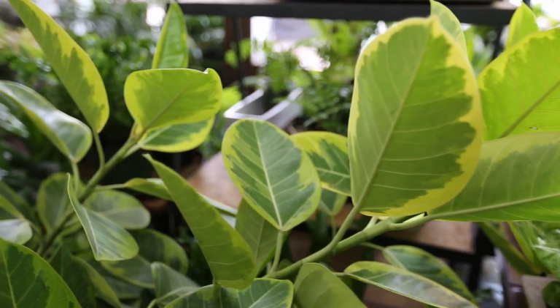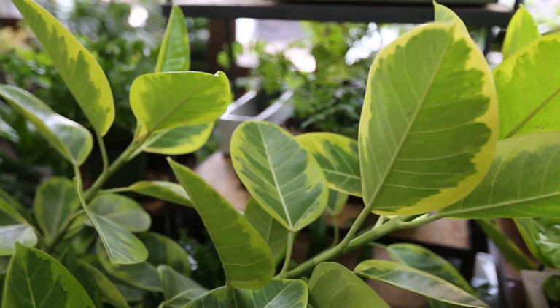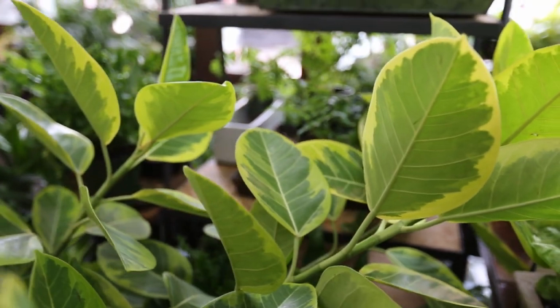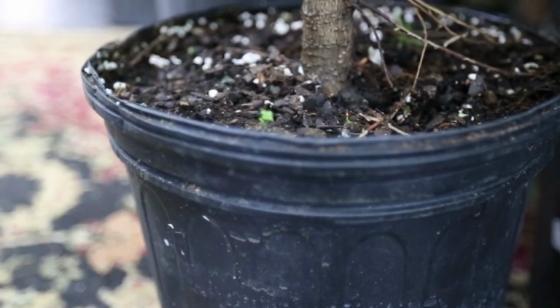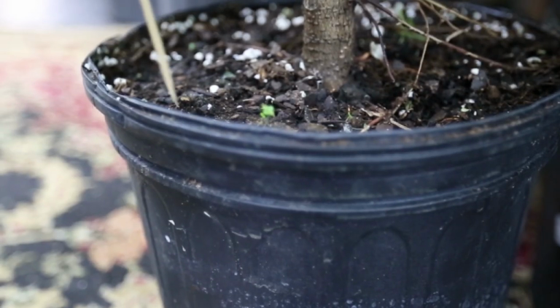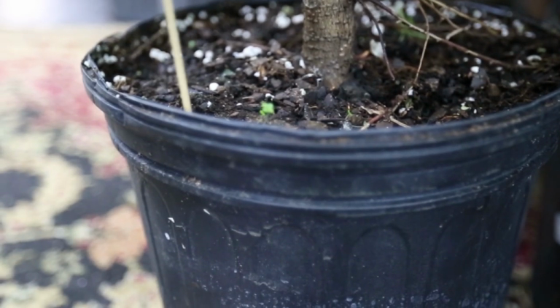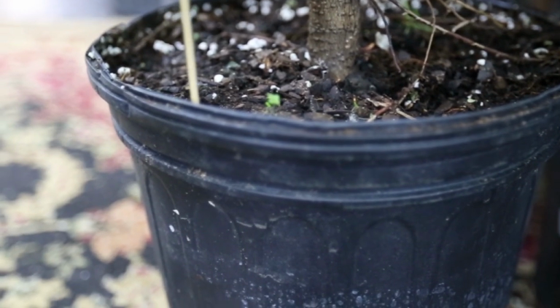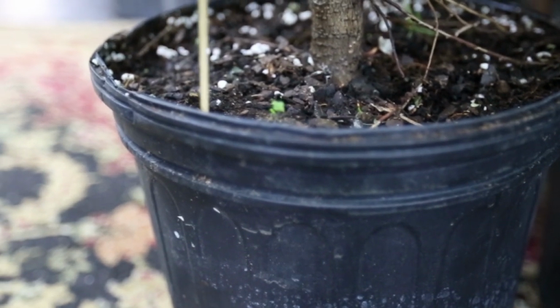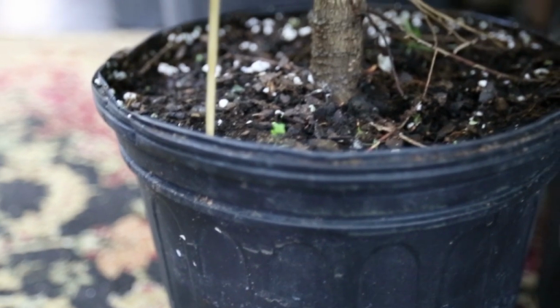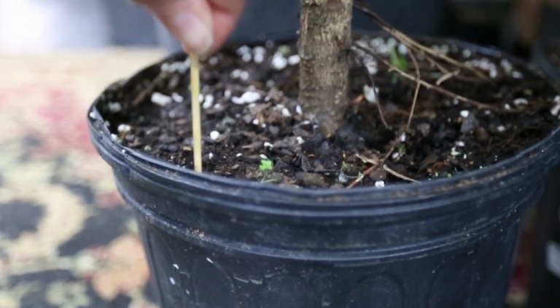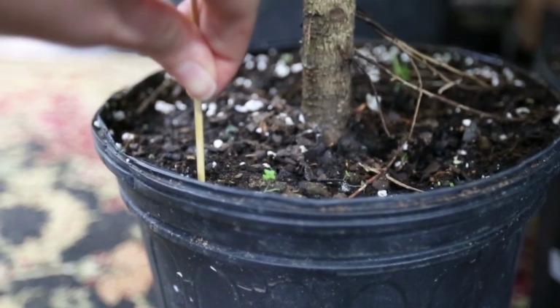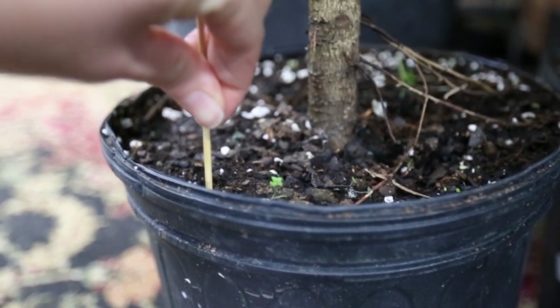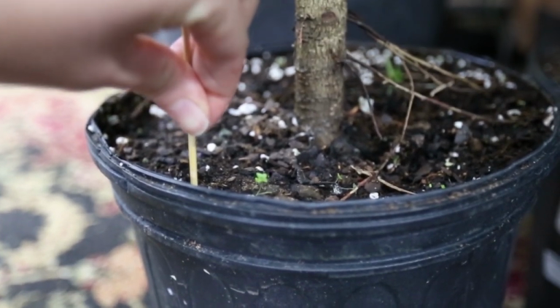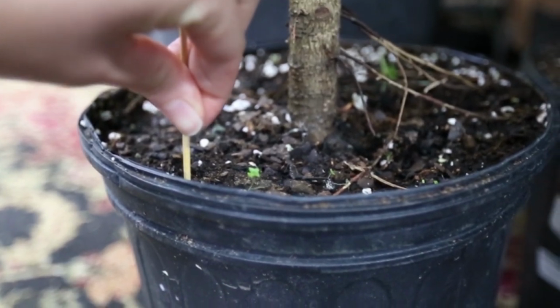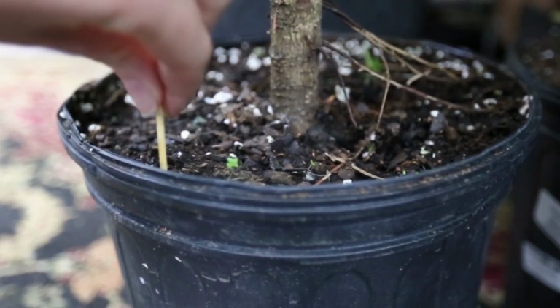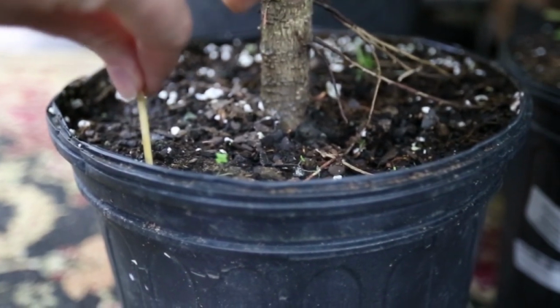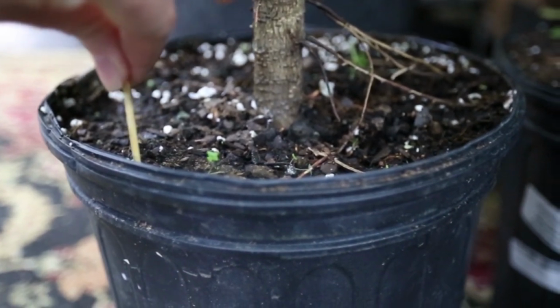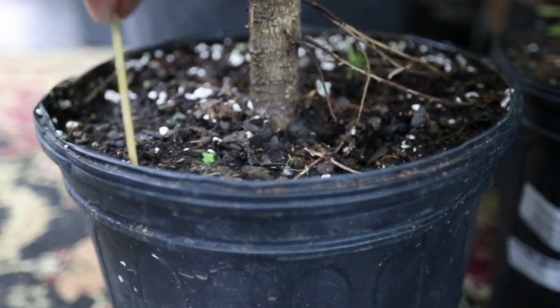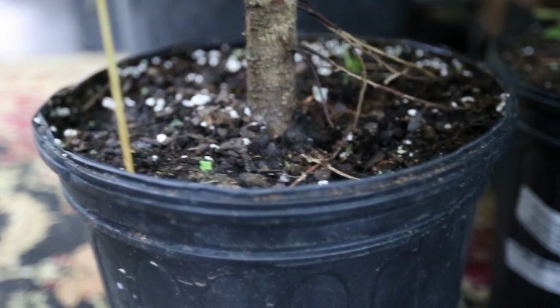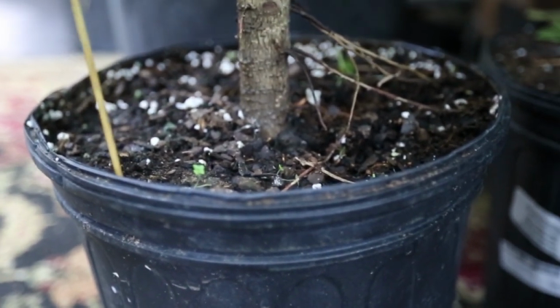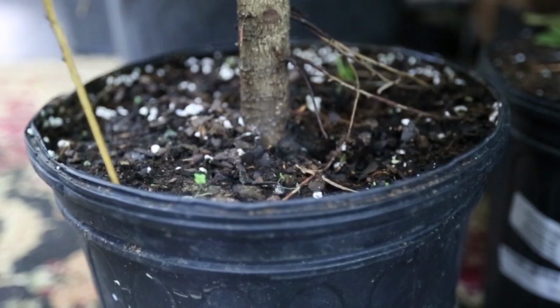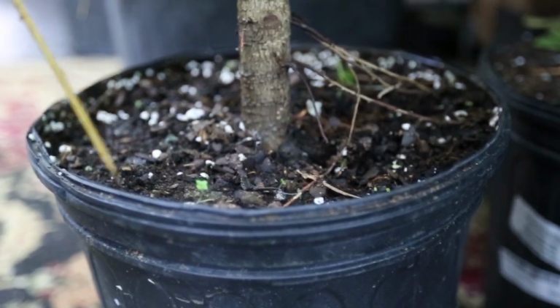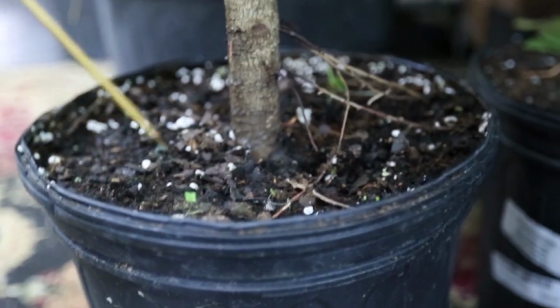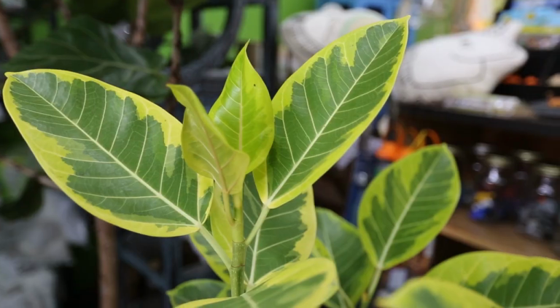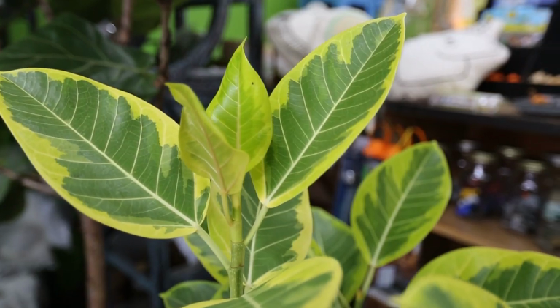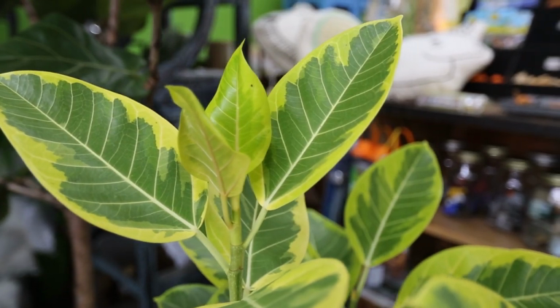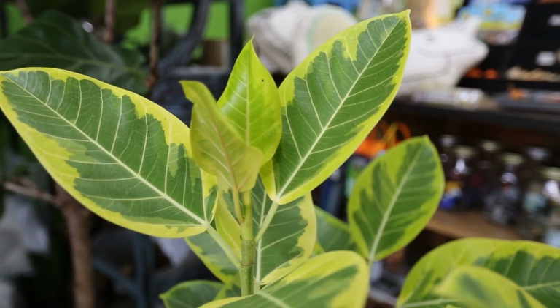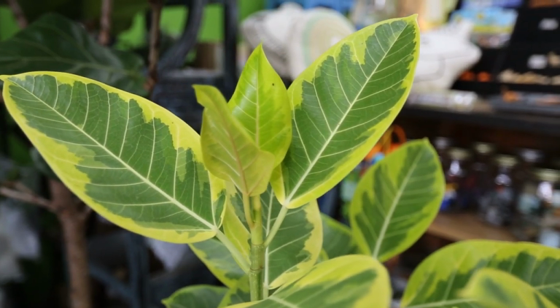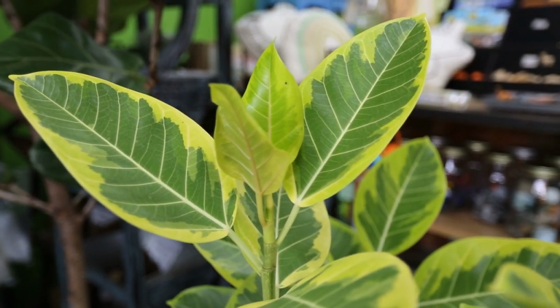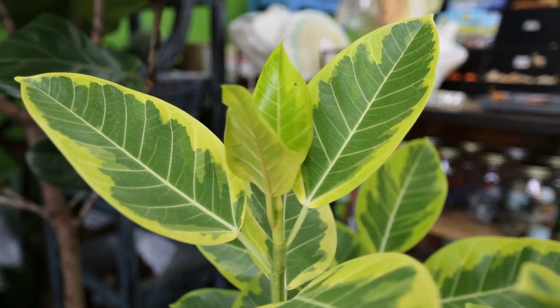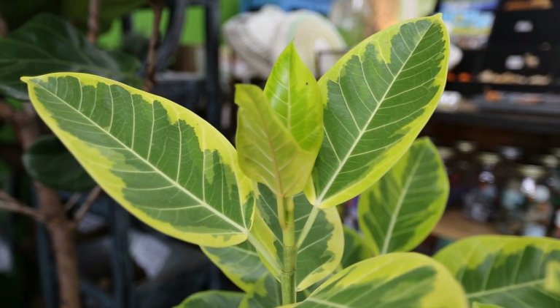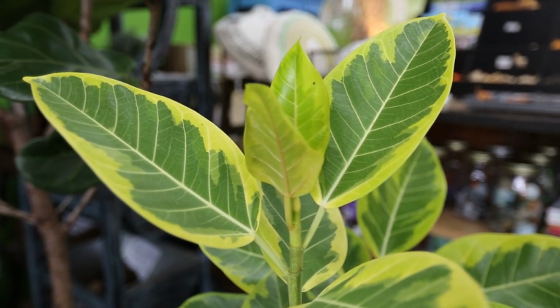This can be gauged by using the skewer method. Insert a wooden skewer into the top 25% of the soil. If it comes out dry, it's time to water. If it's wet, give your plant a little more time to dry out. Never let the soil dry out completely.